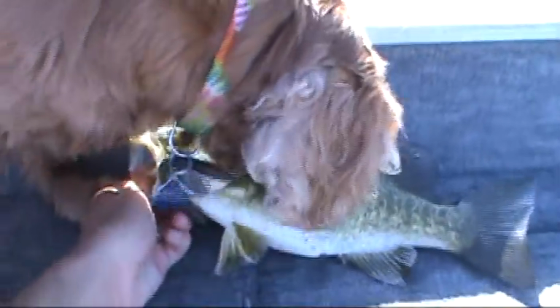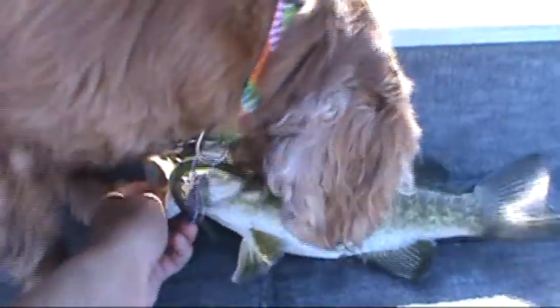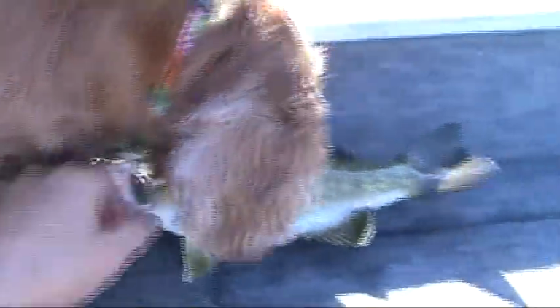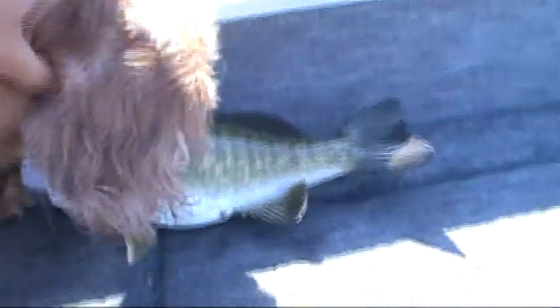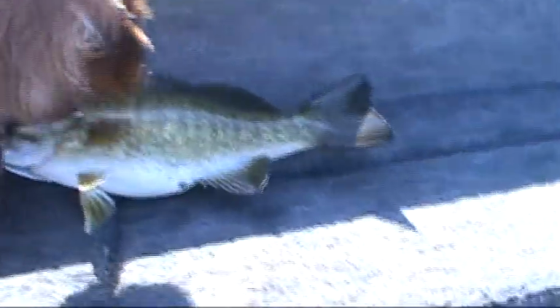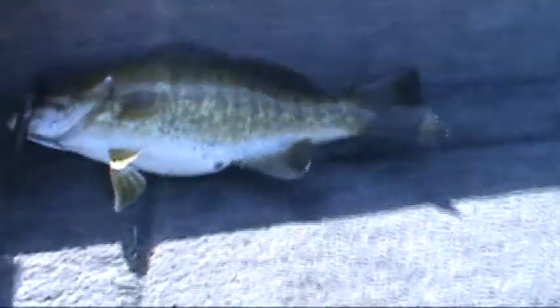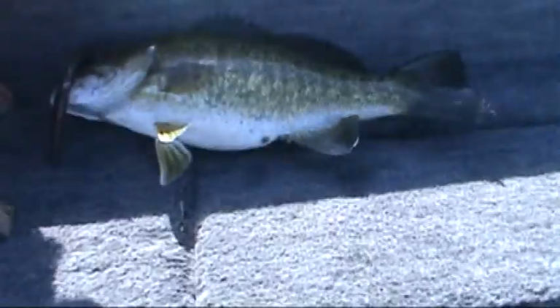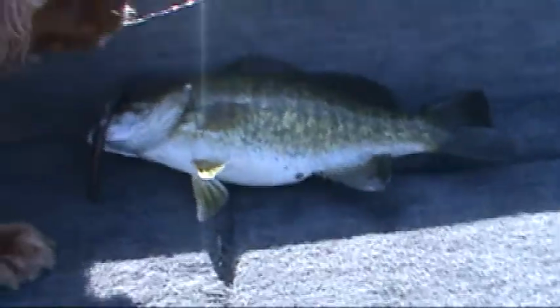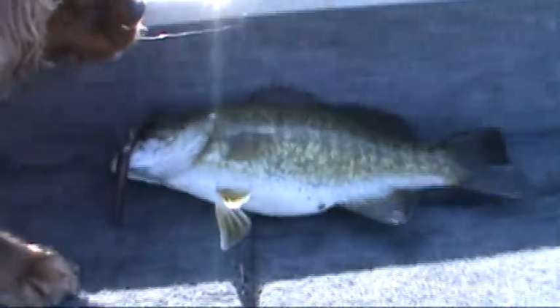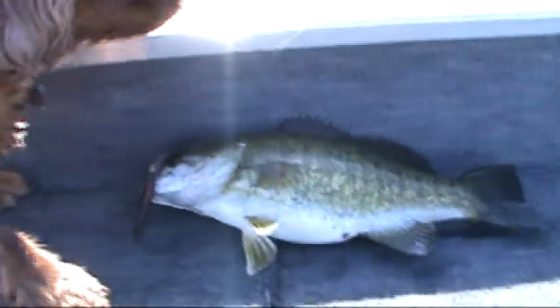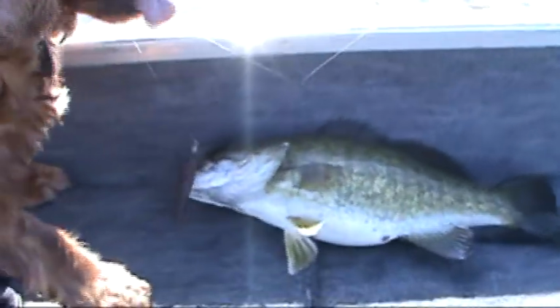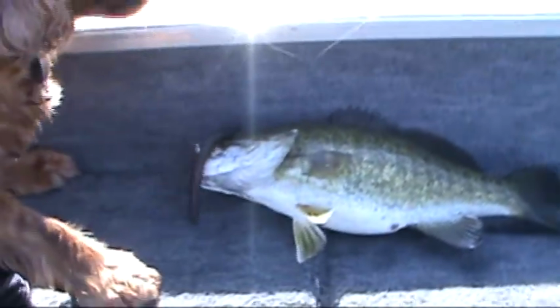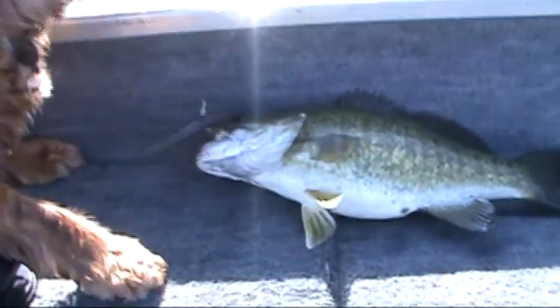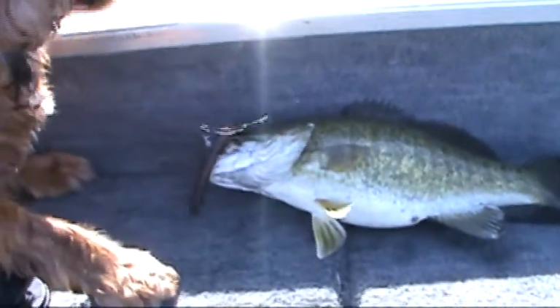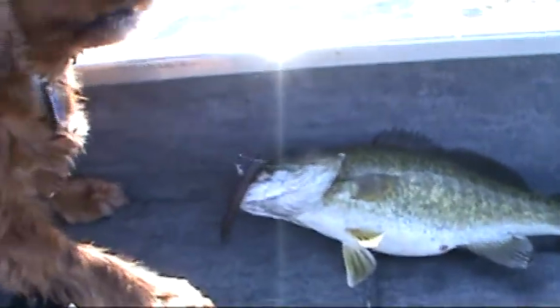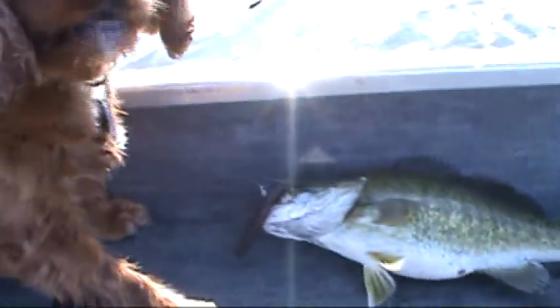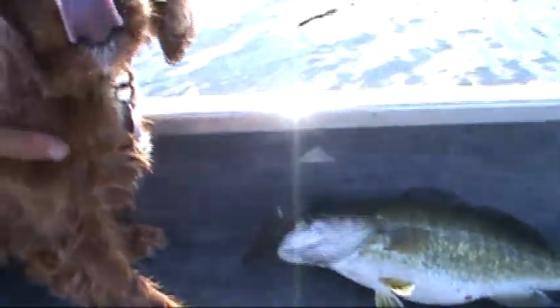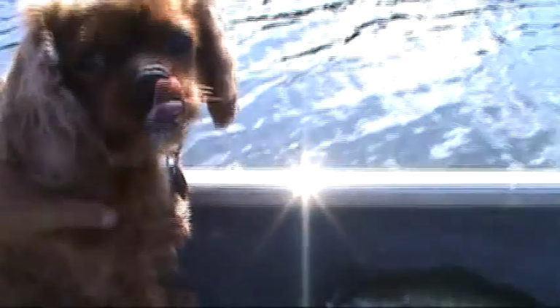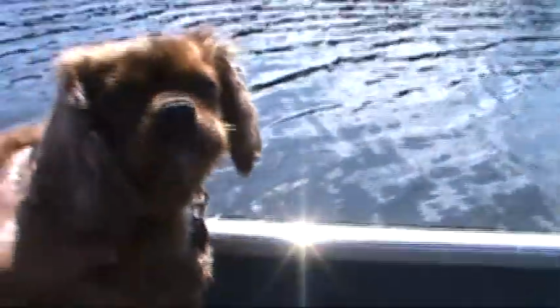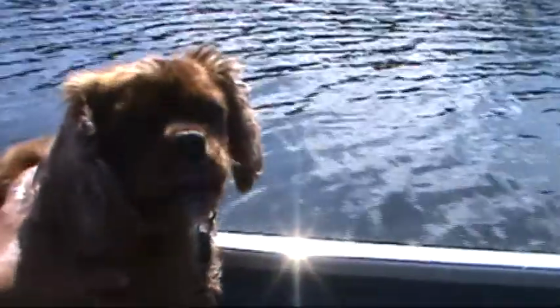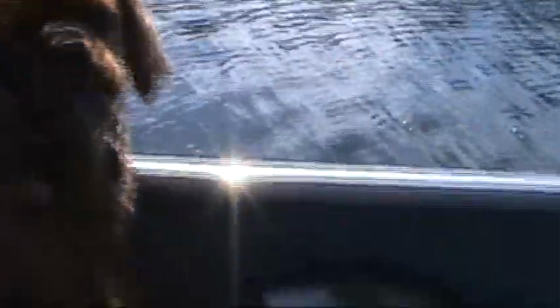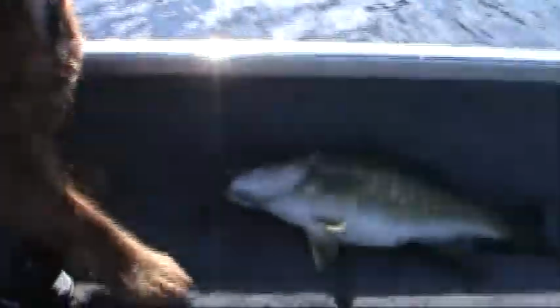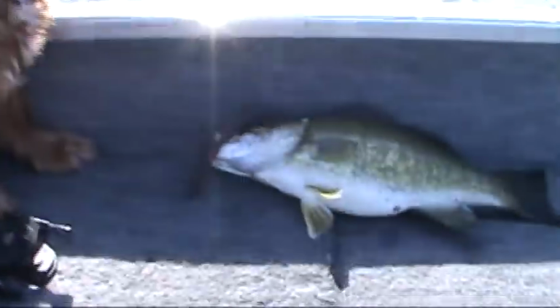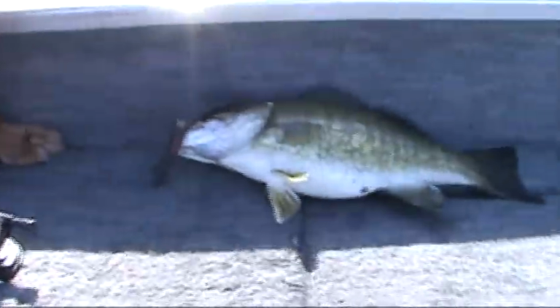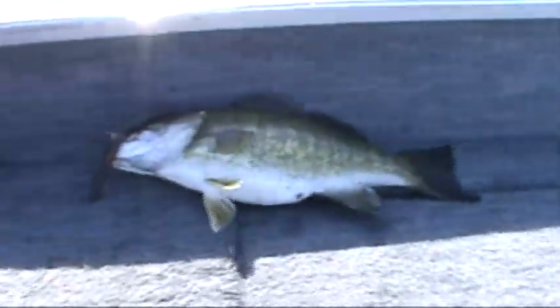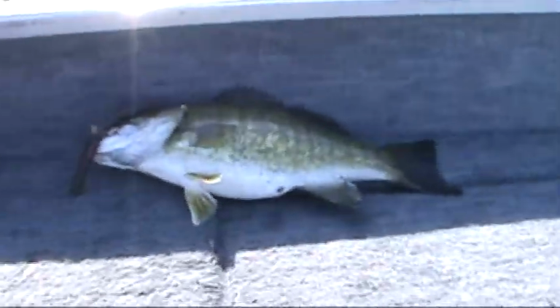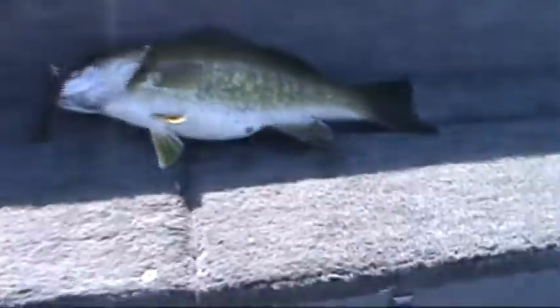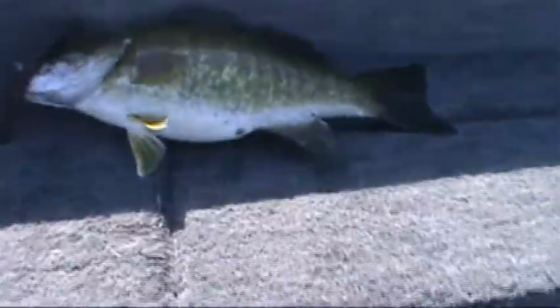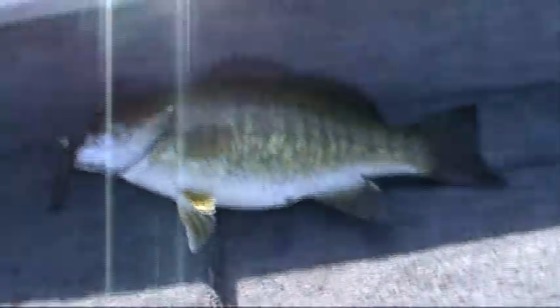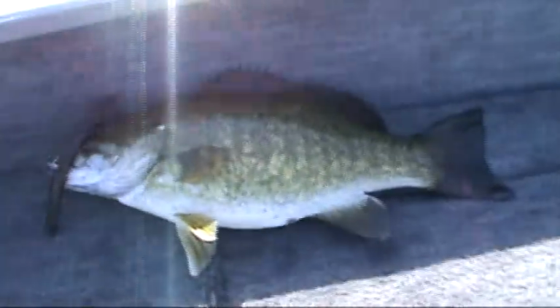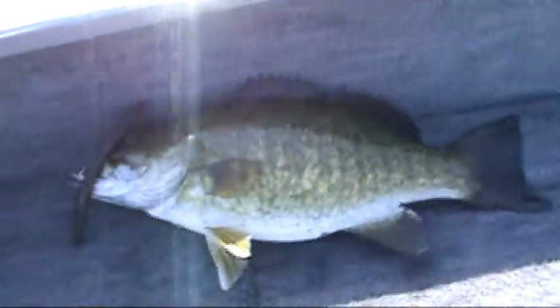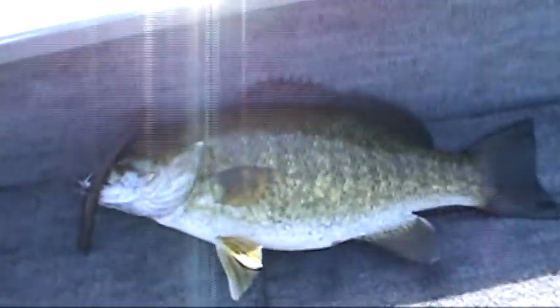Here's another decent bass — this one came on the wacky rig, and my dog's got the line in her mouth. Not a bad fish, about 16 and a half inches.